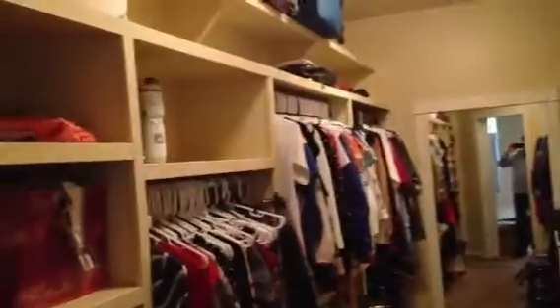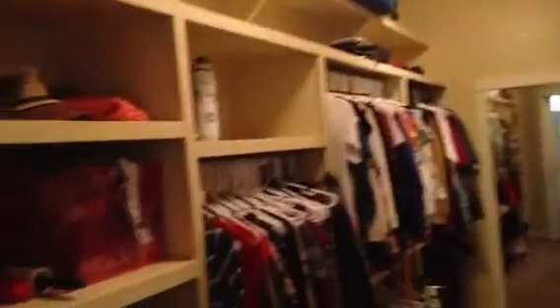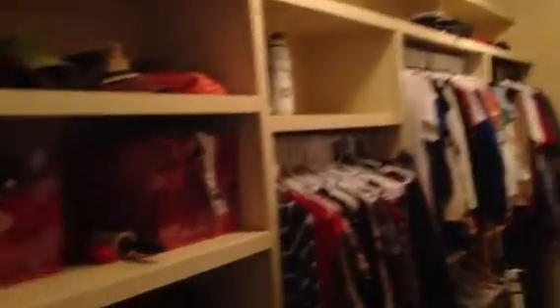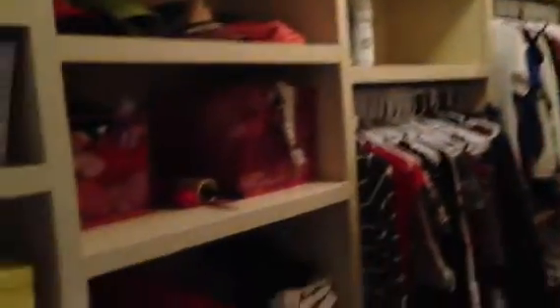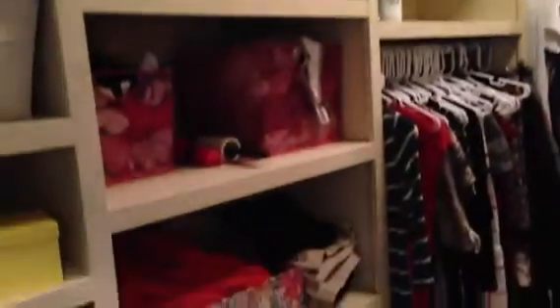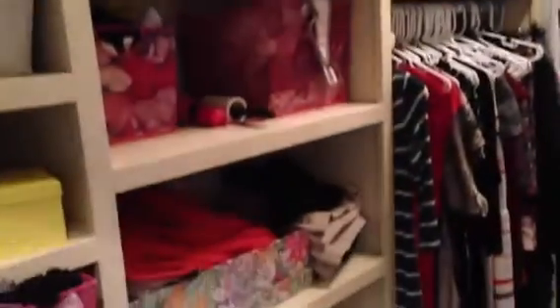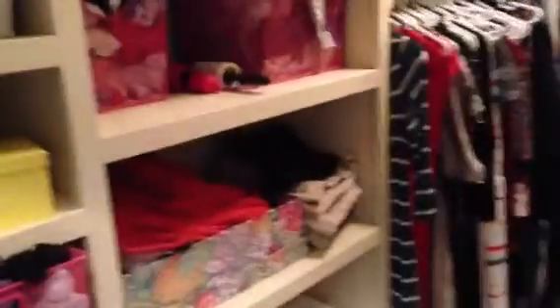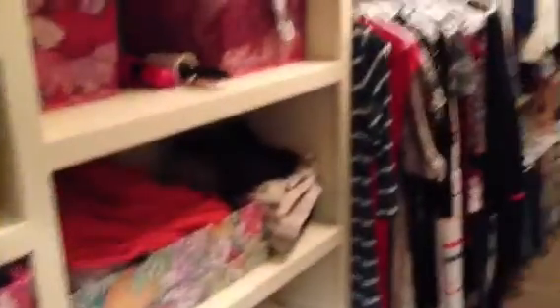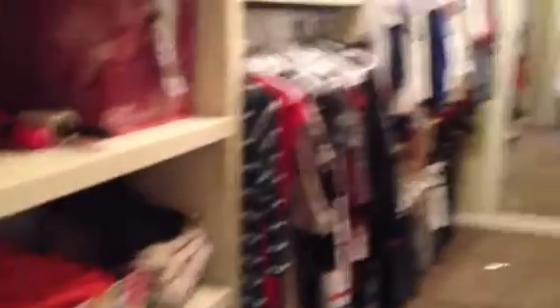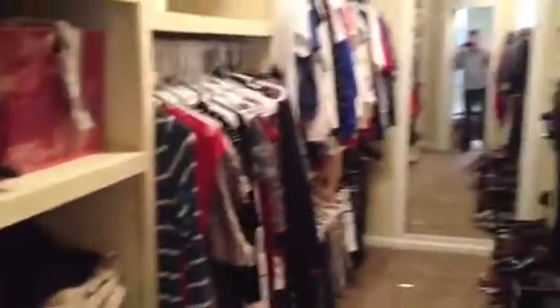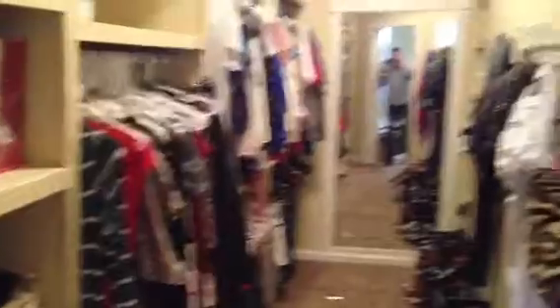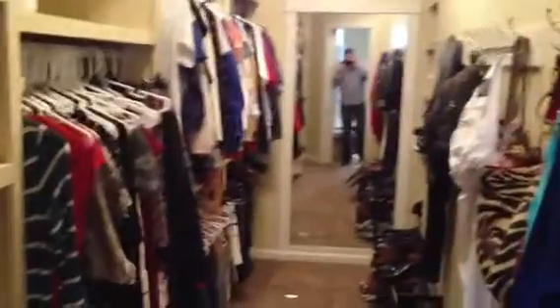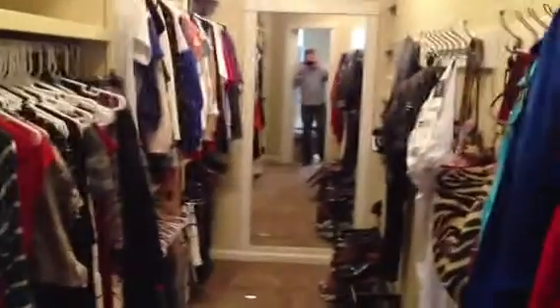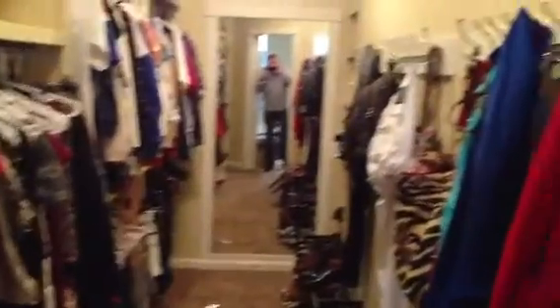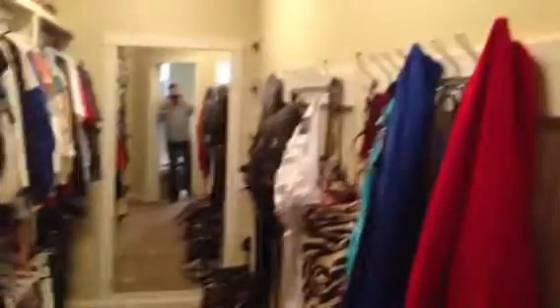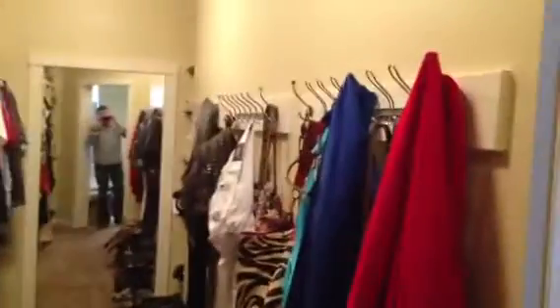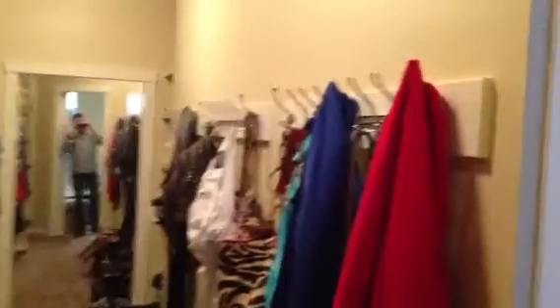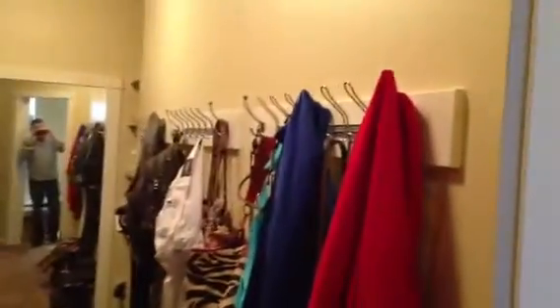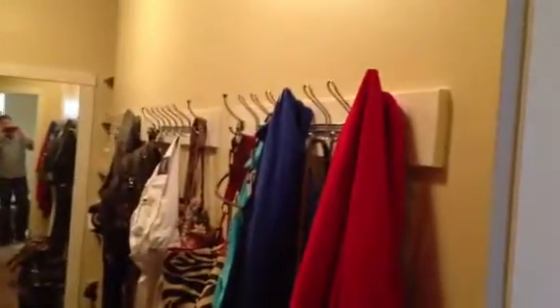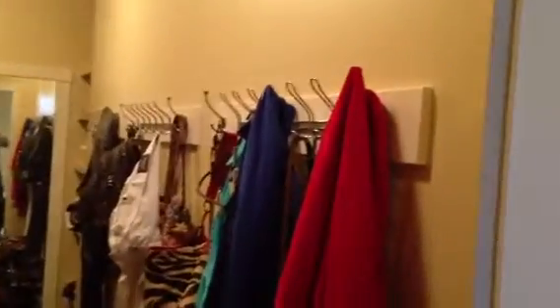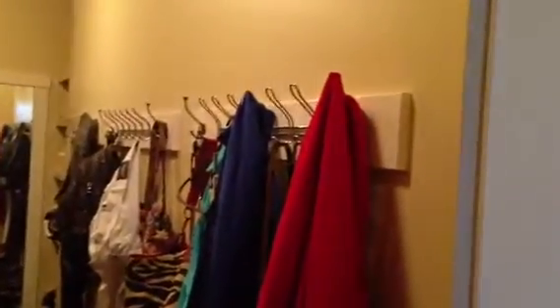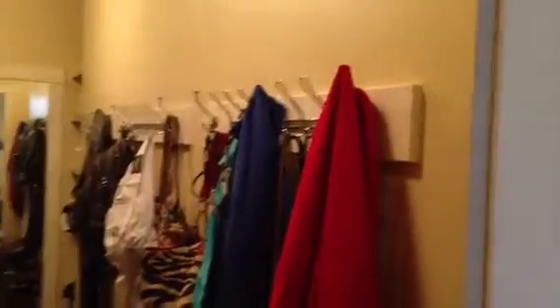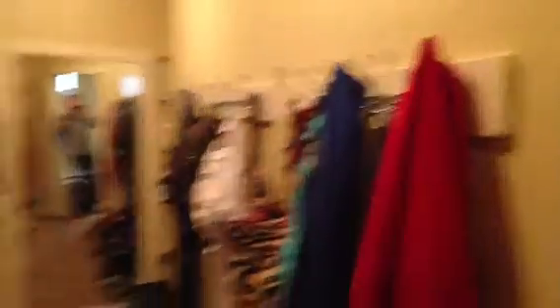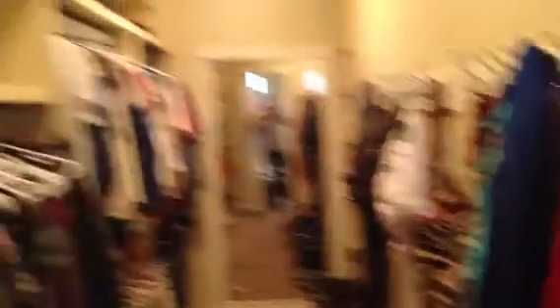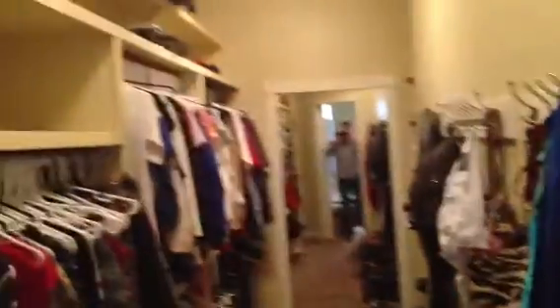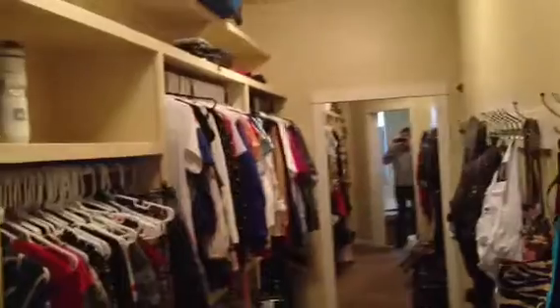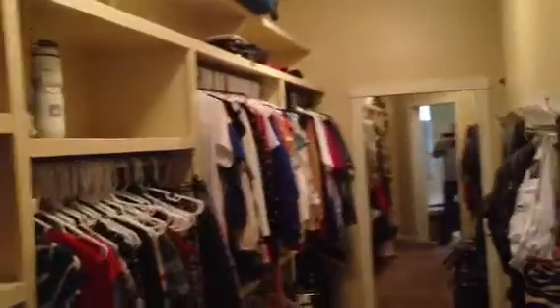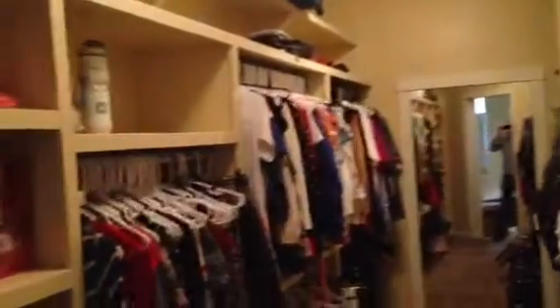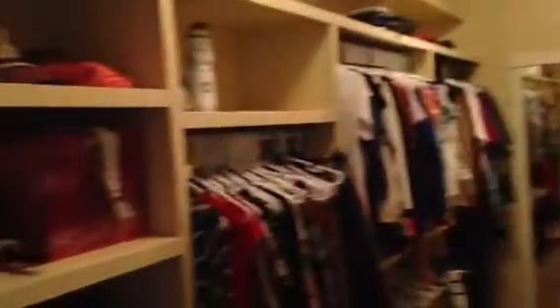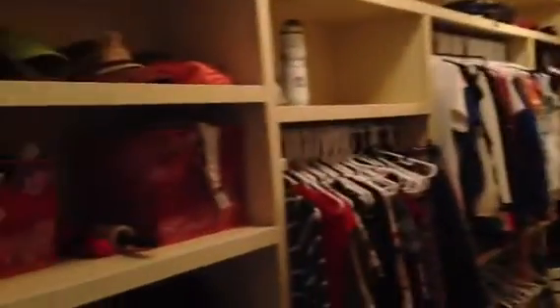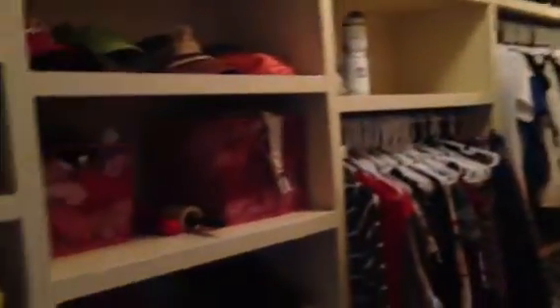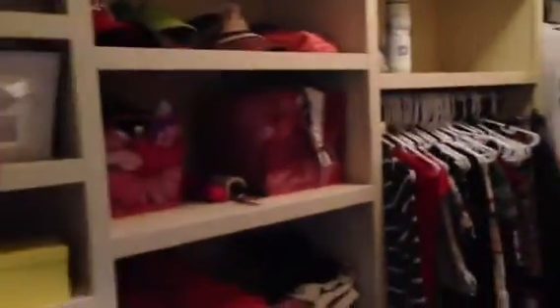Very nice closet — nice and long, with coat hooks on the right-hand side, and then hangers and shelves on the left.